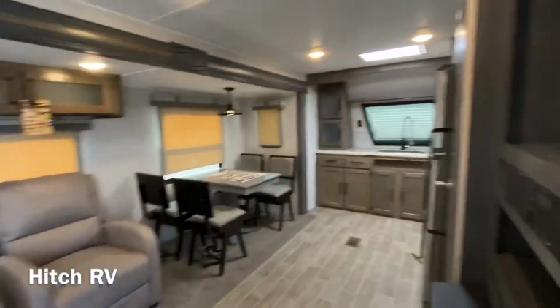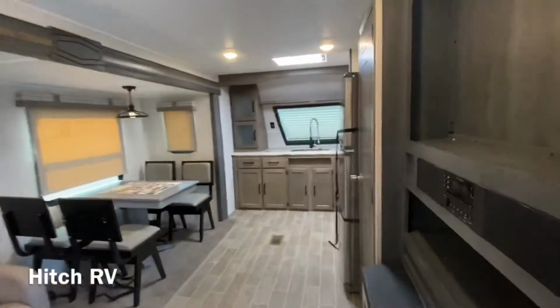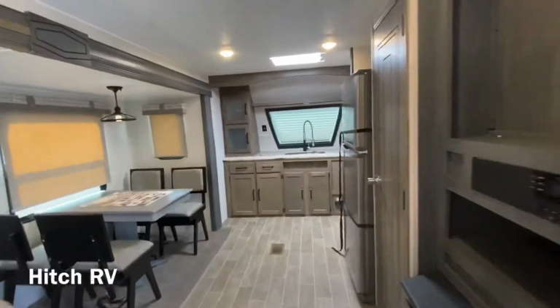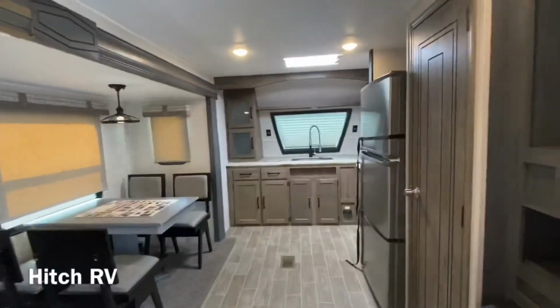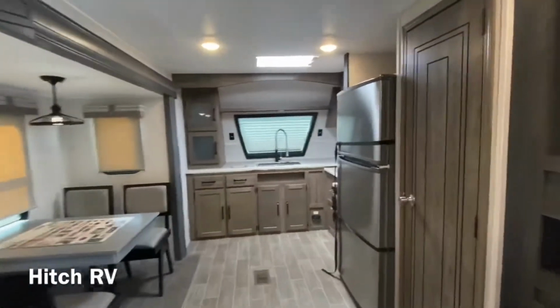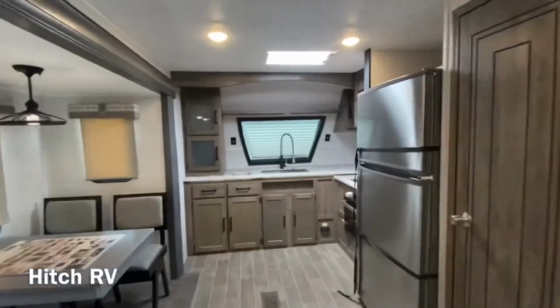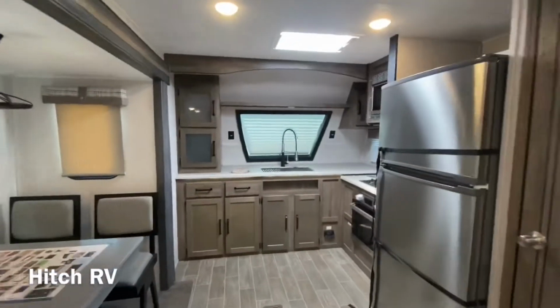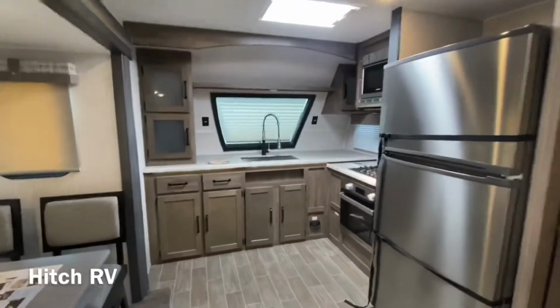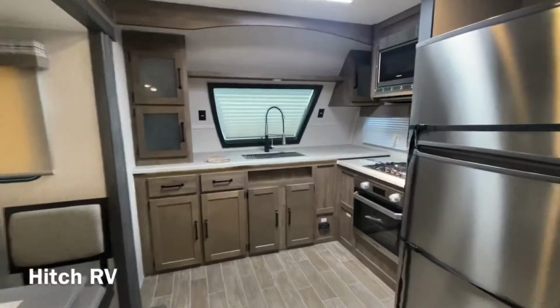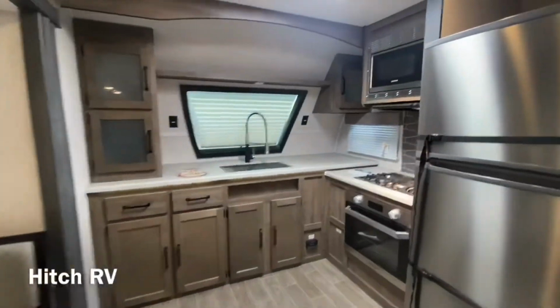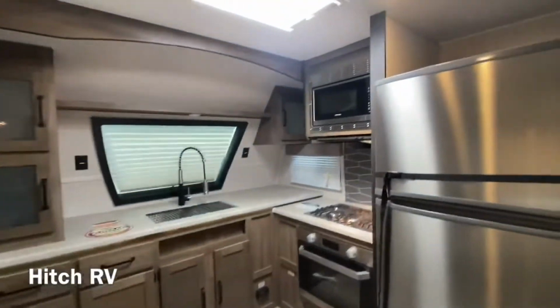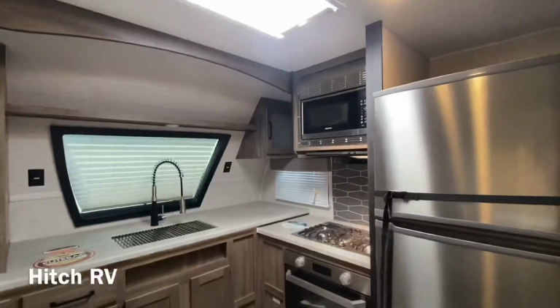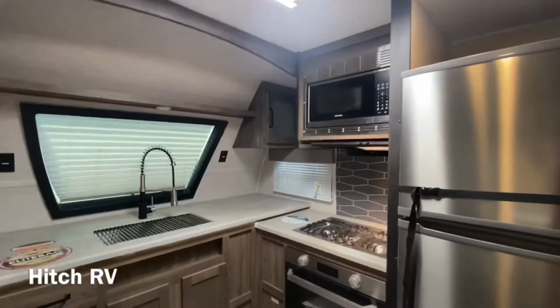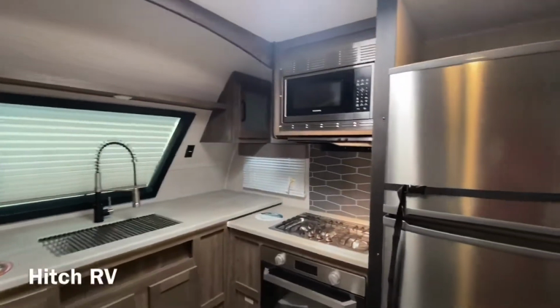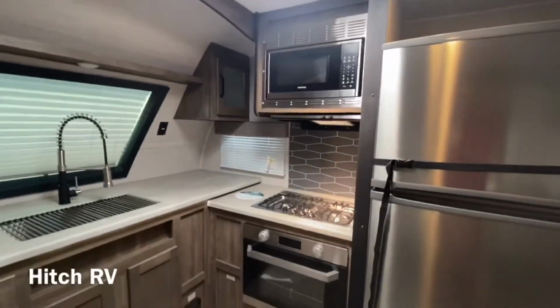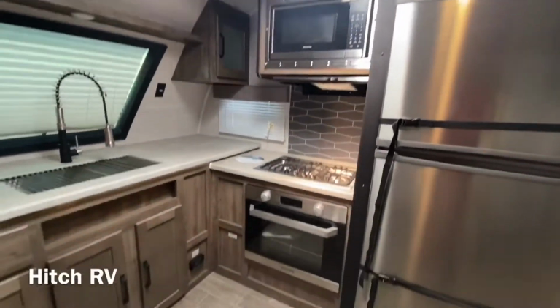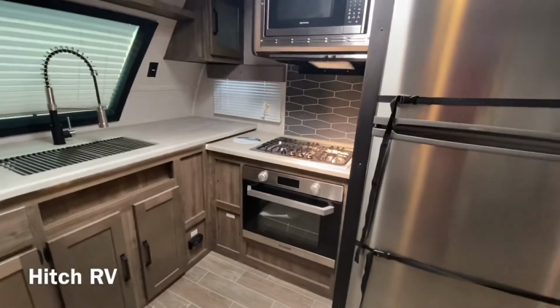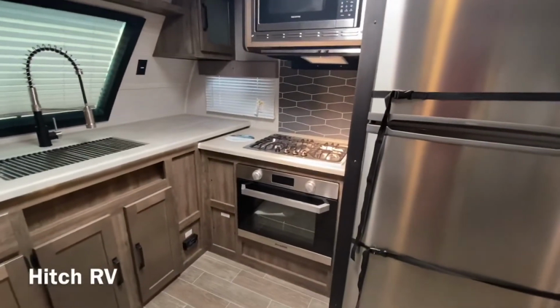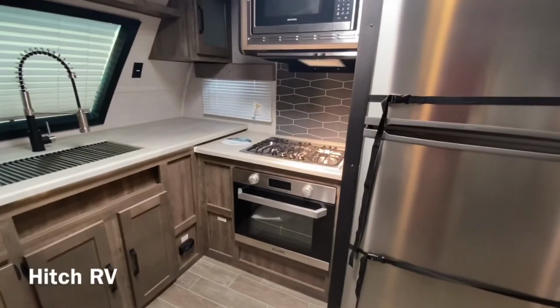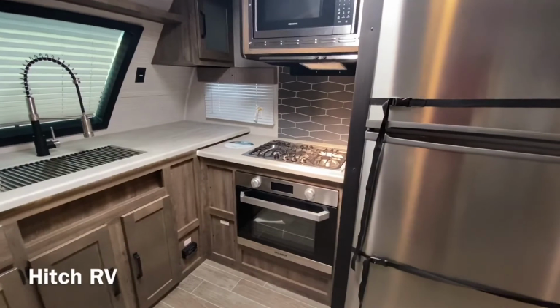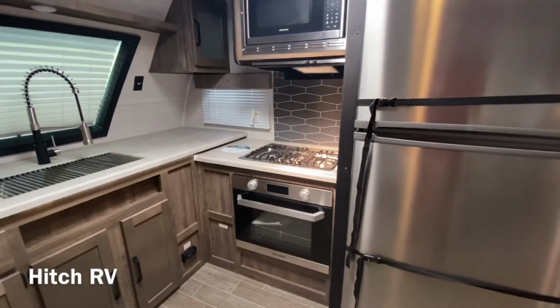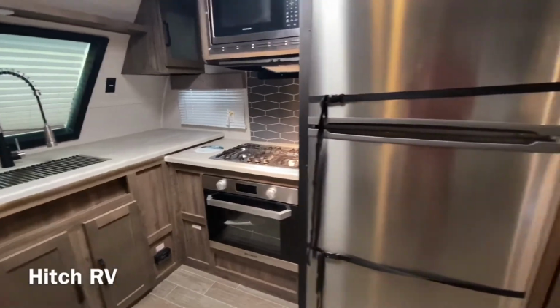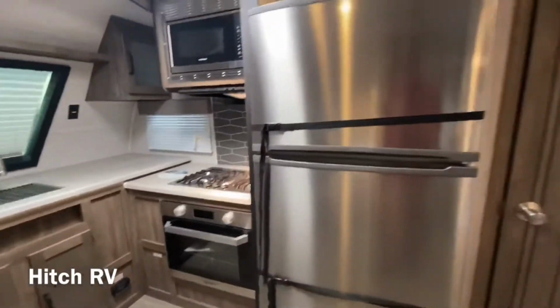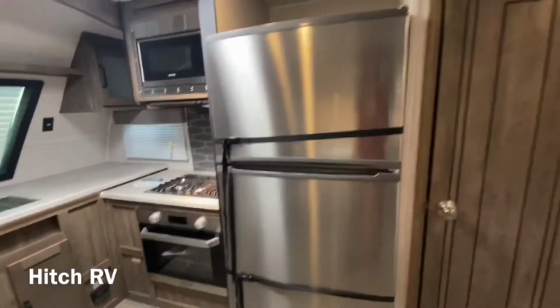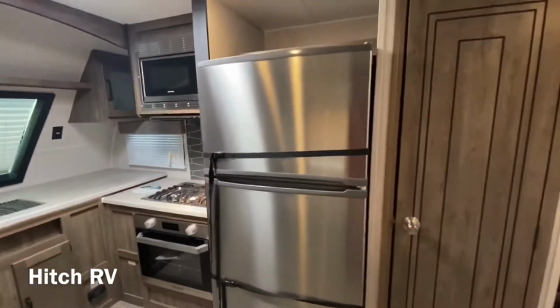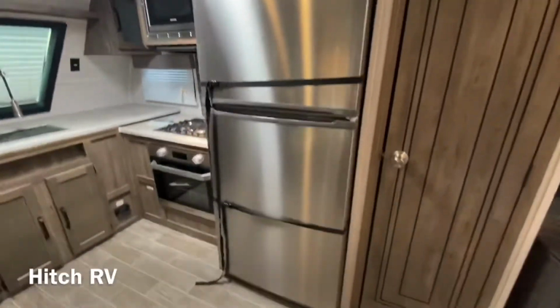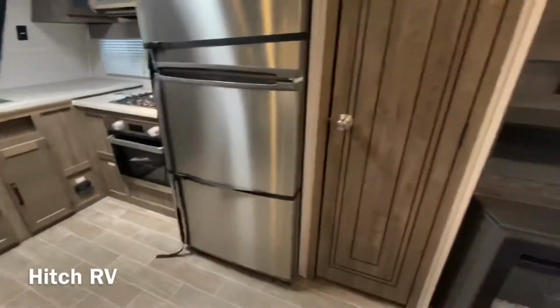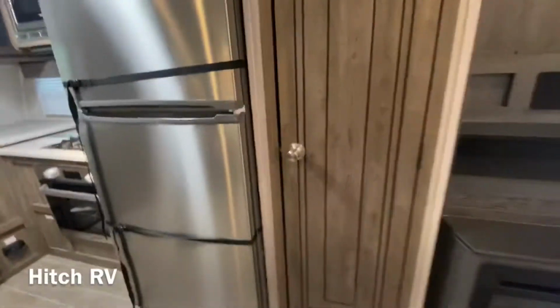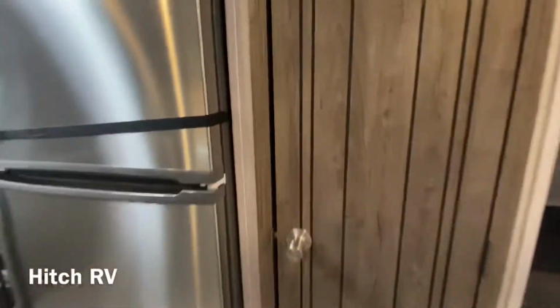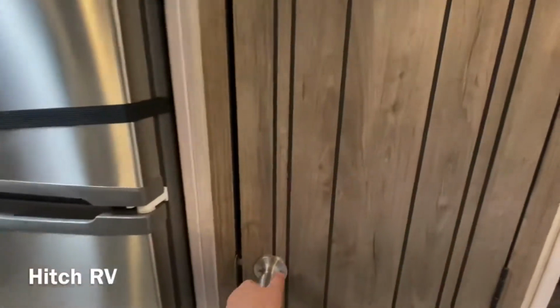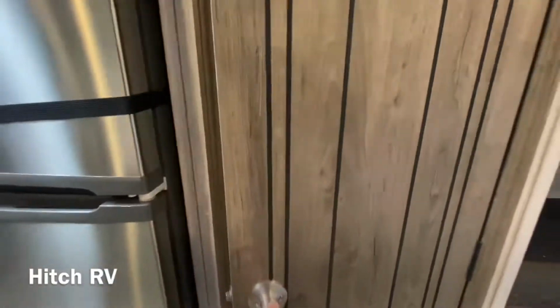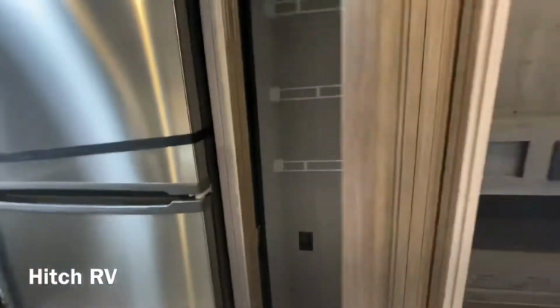Up front we have our kitchen. We have a lot of counter space in here. You also have your Greystone microwave and your Furion oven slash stove top, along with a nice size stainless steel fridge and a little bit of pantry space right next to that.